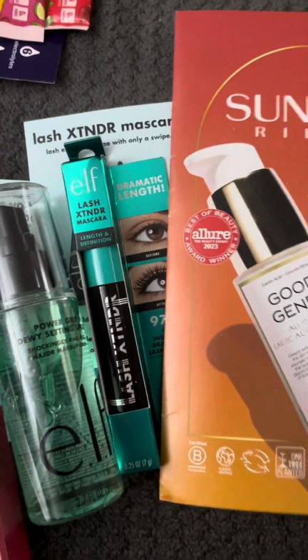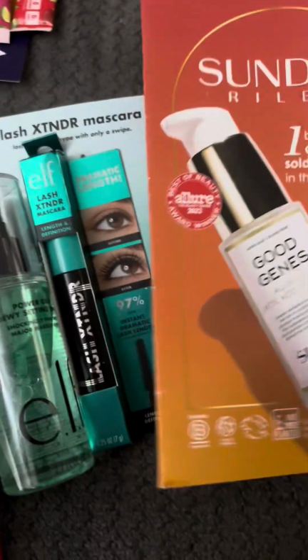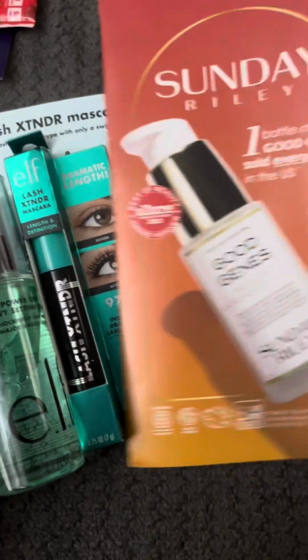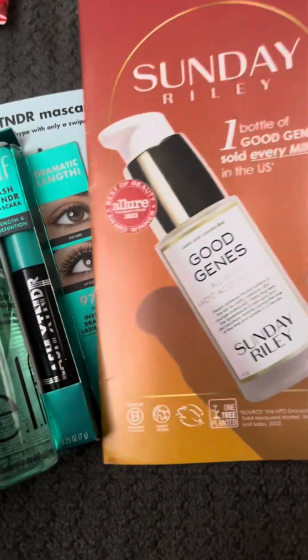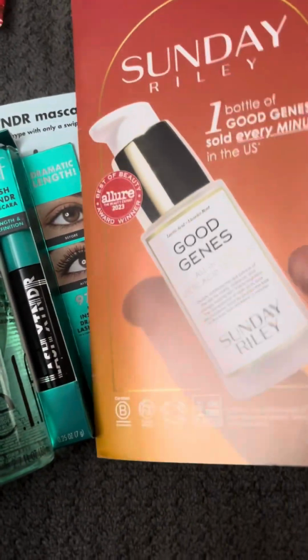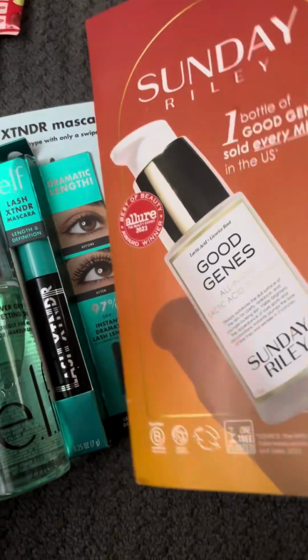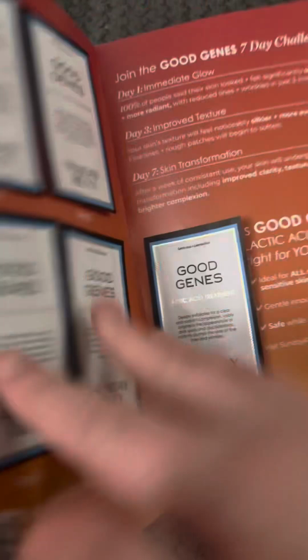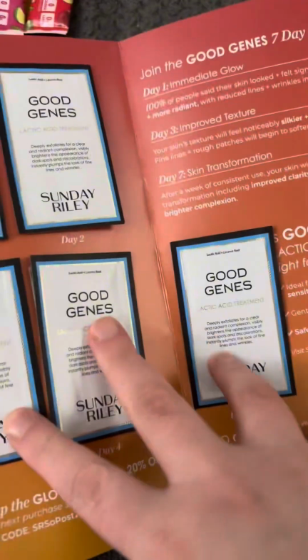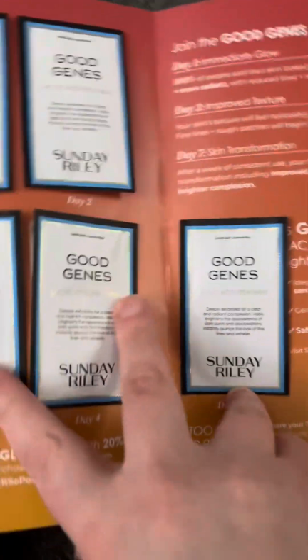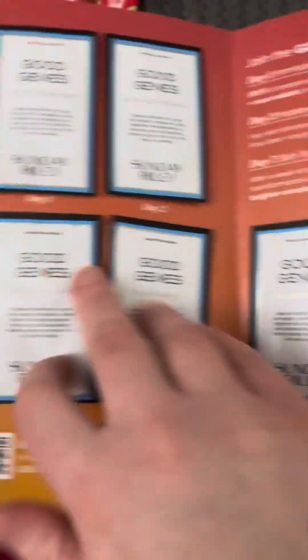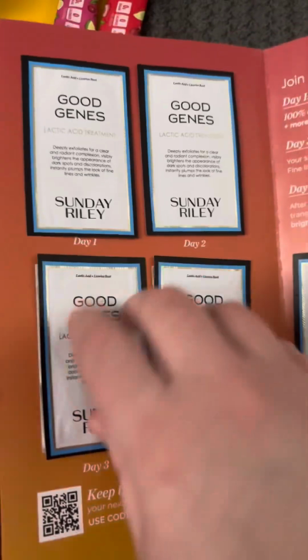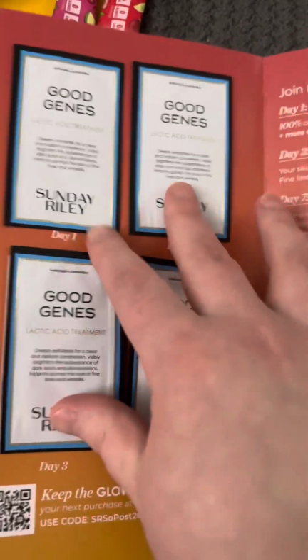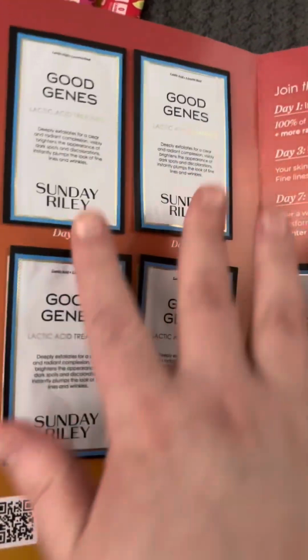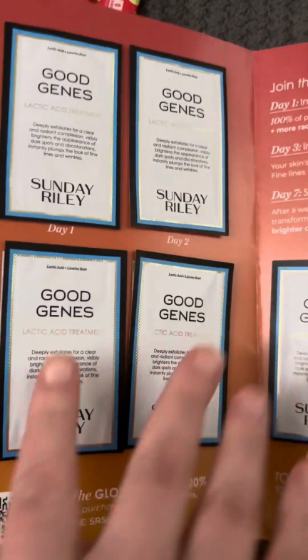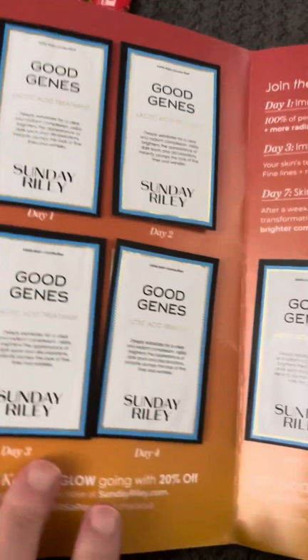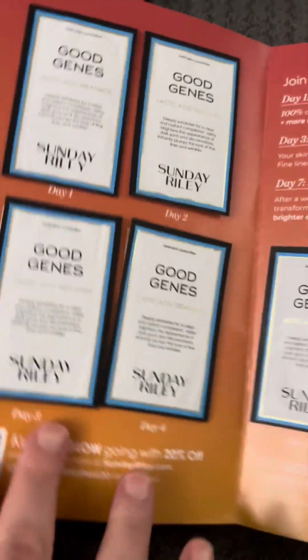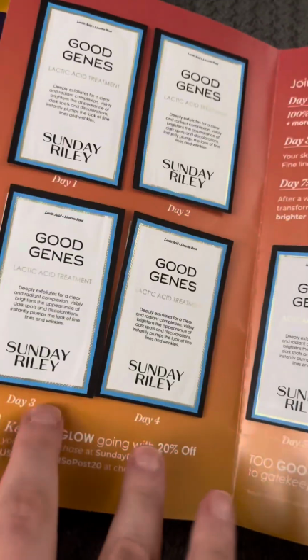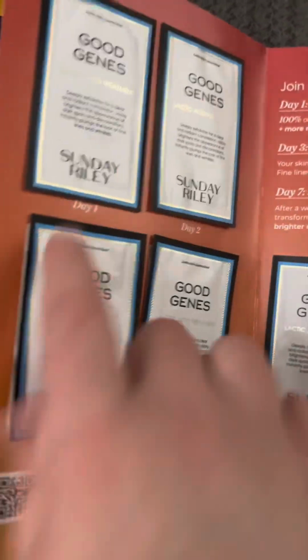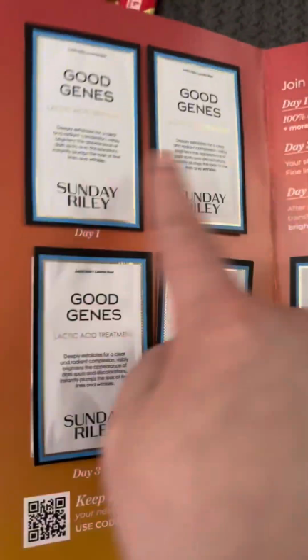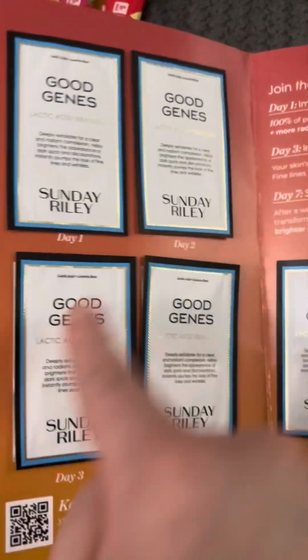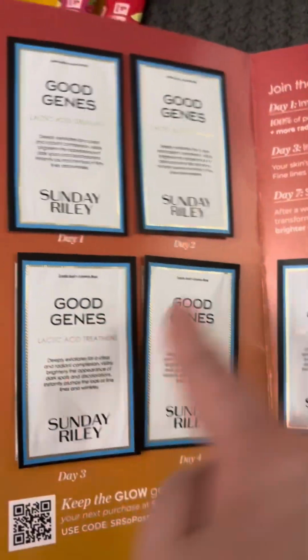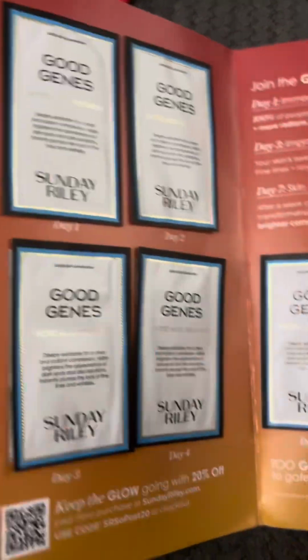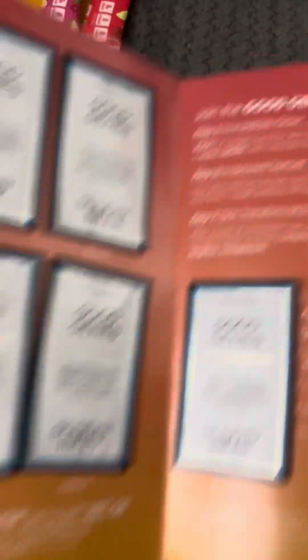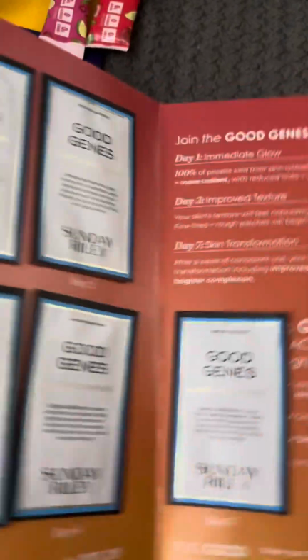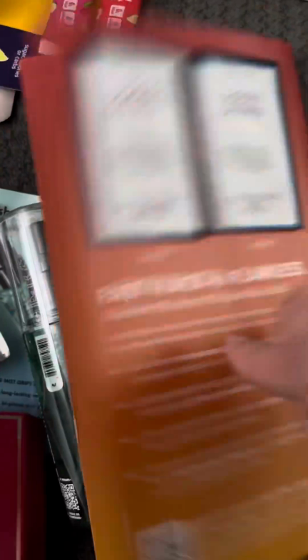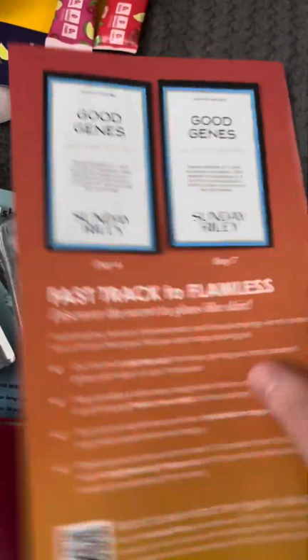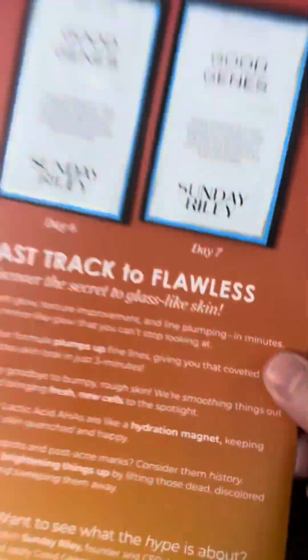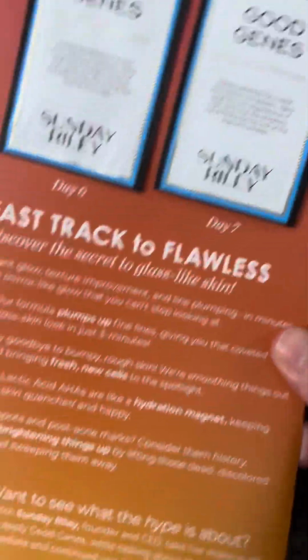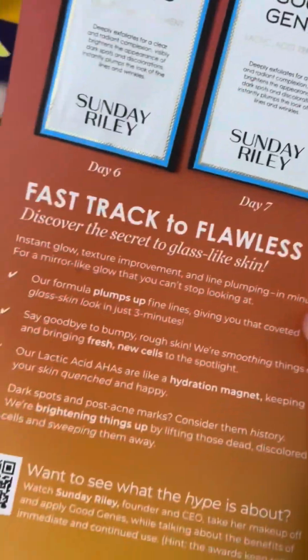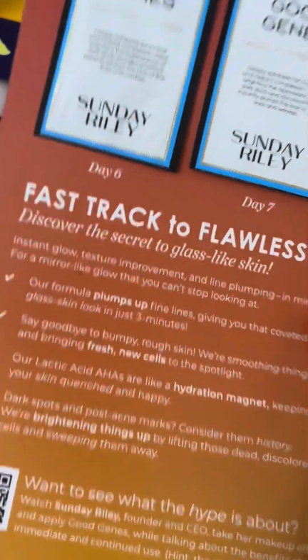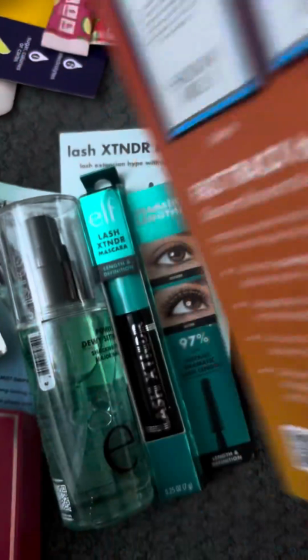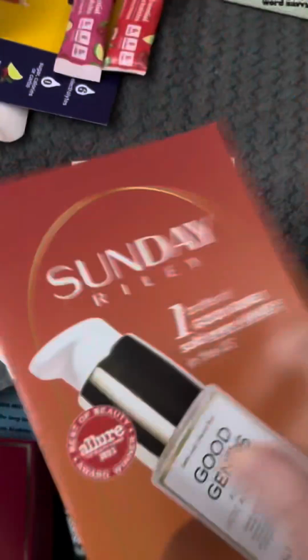And then we also have the Sunday Riley, and there are, I believe, seven samples of this — one, two, three, four, five, and then two more on the back of this card here.